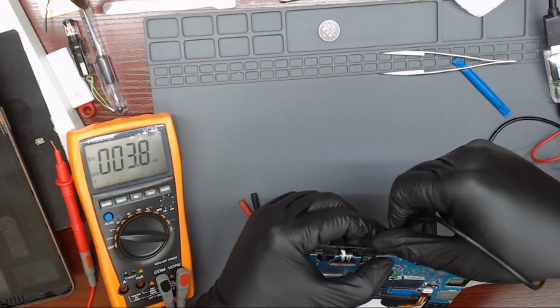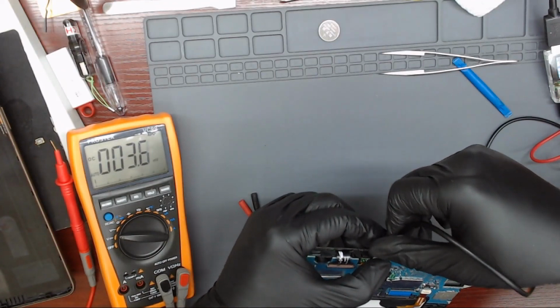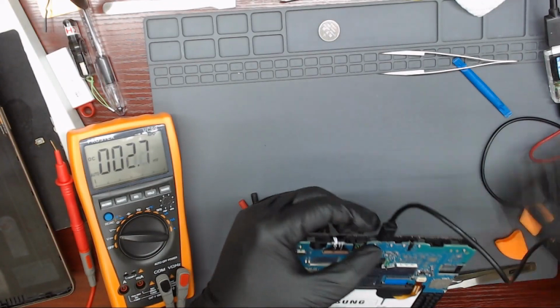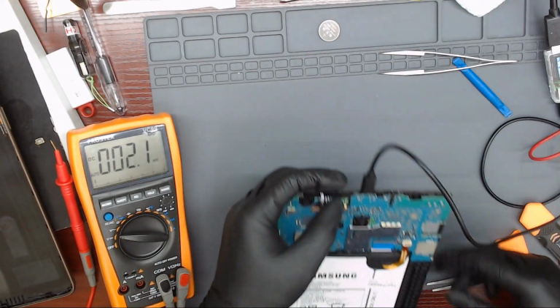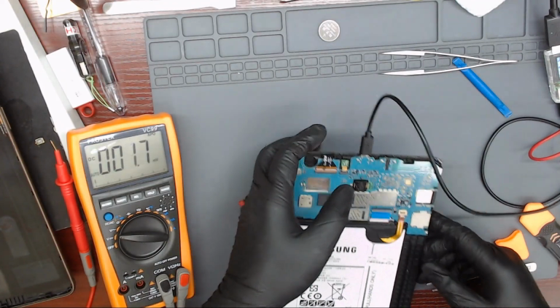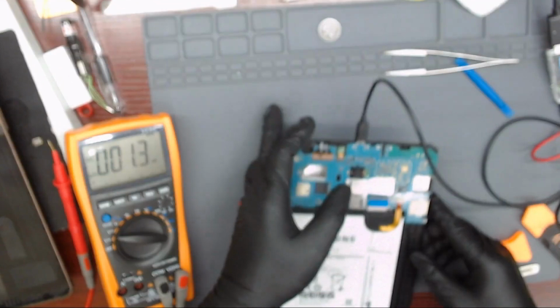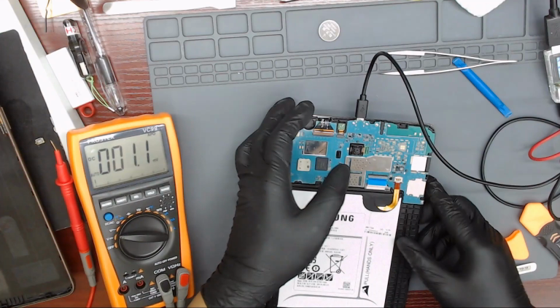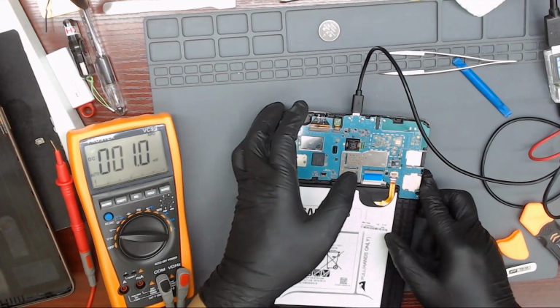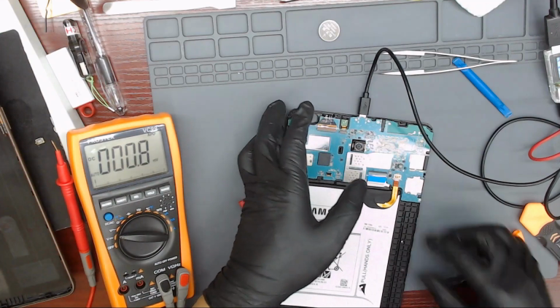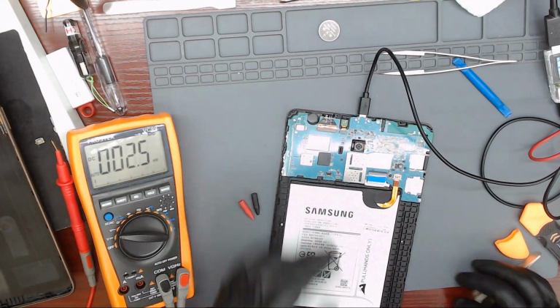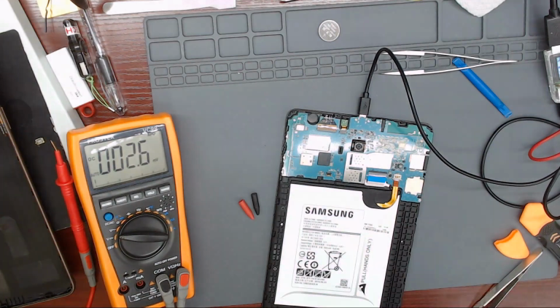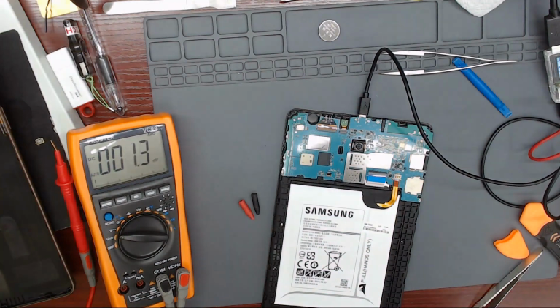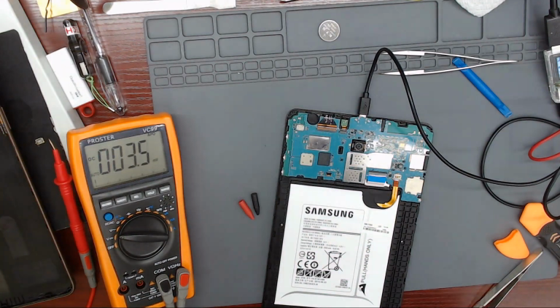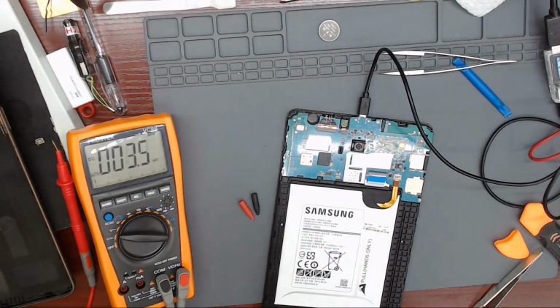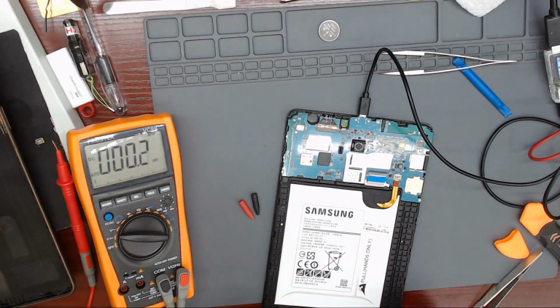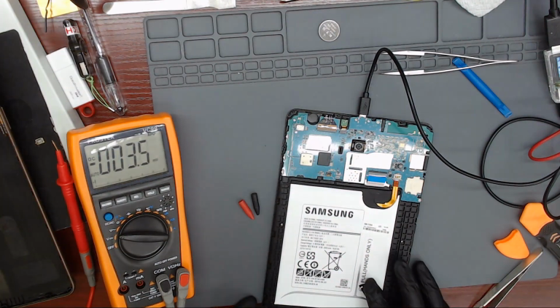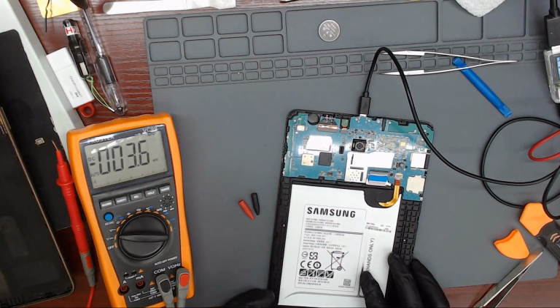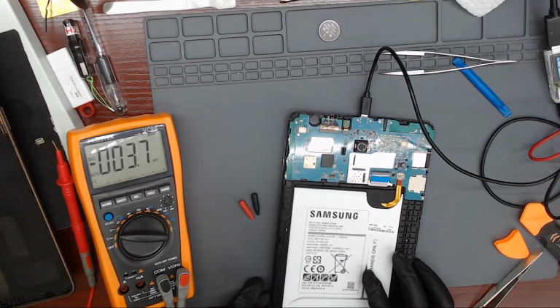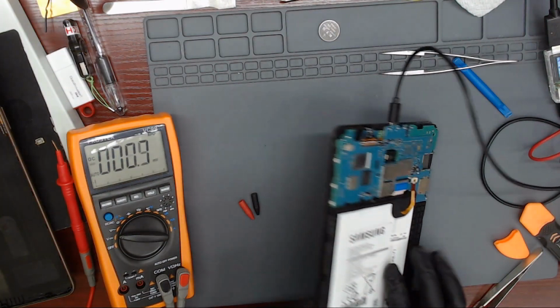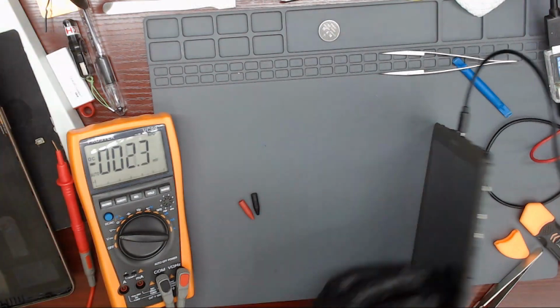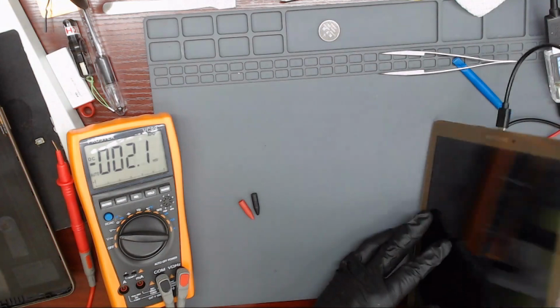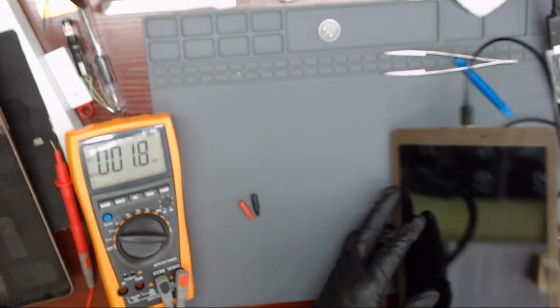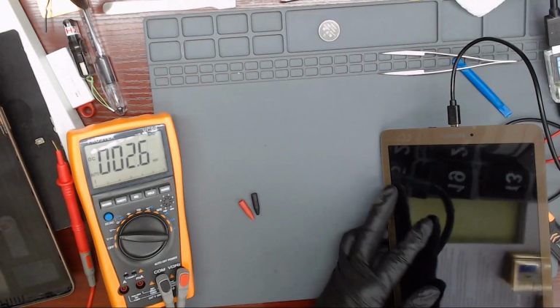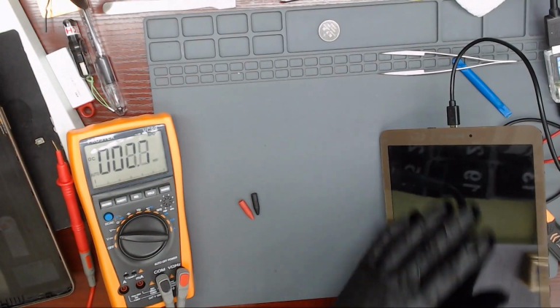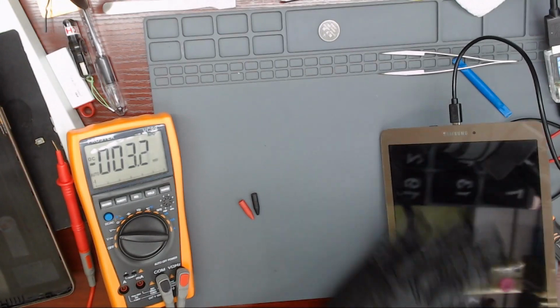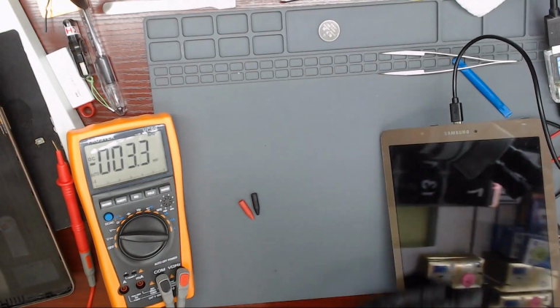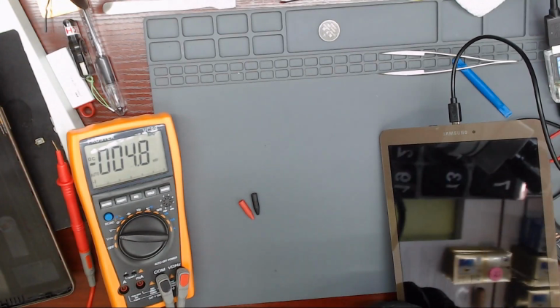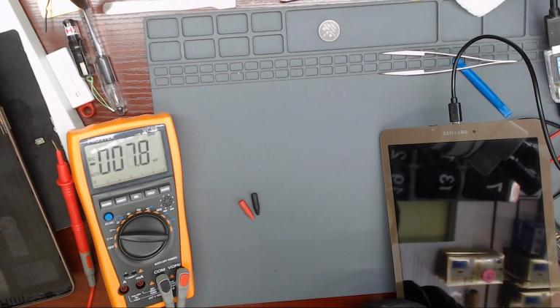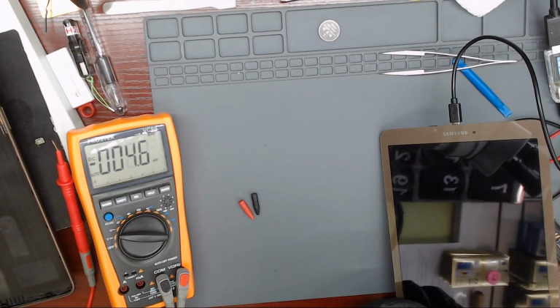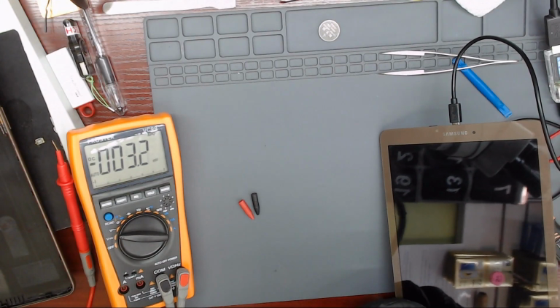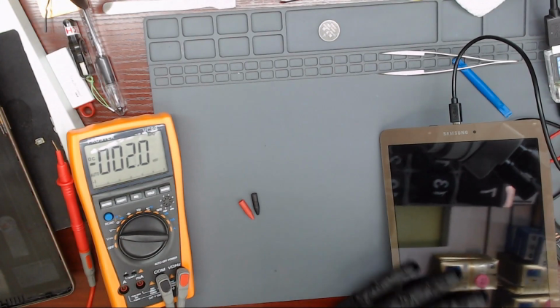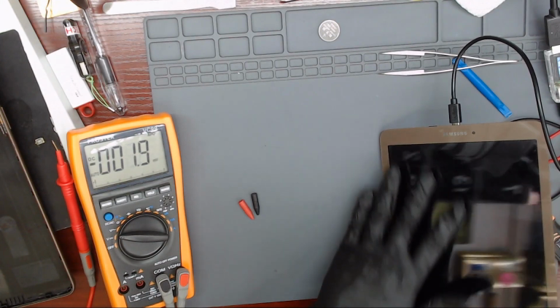Let's try with a charger. The screen should show something when it is charging, even if it is not turned on. But it shows nothing.